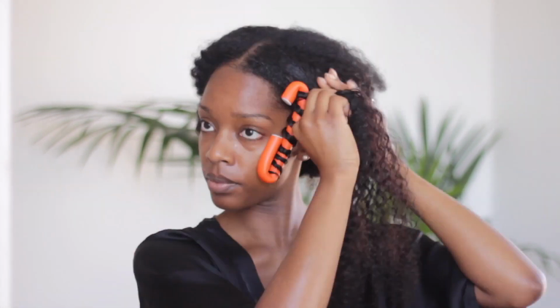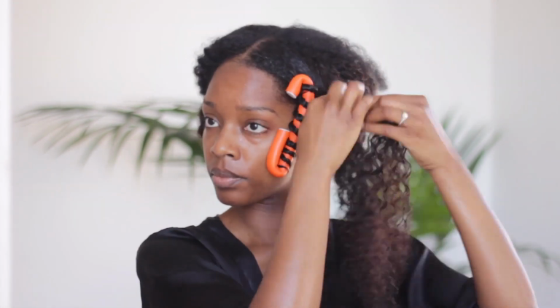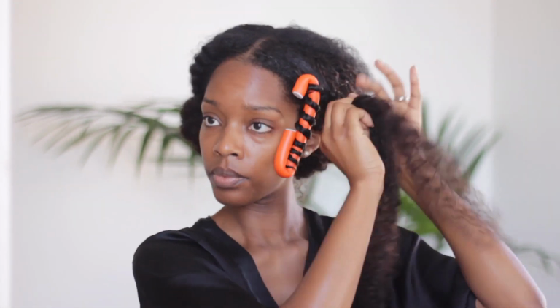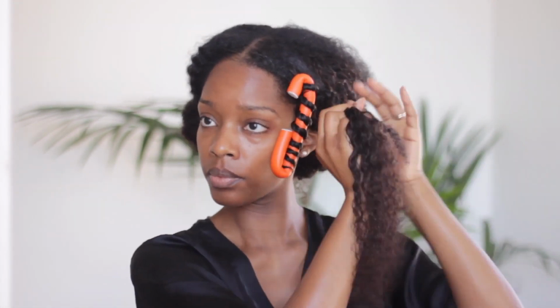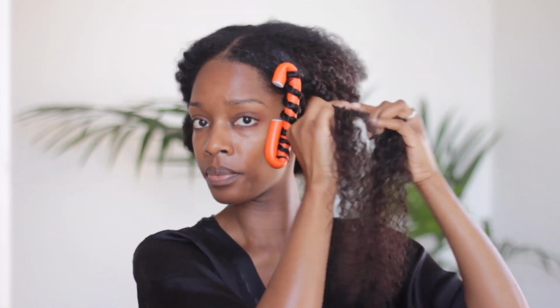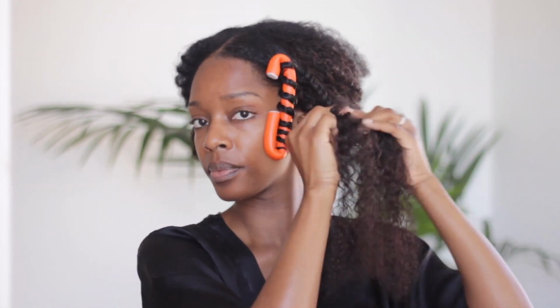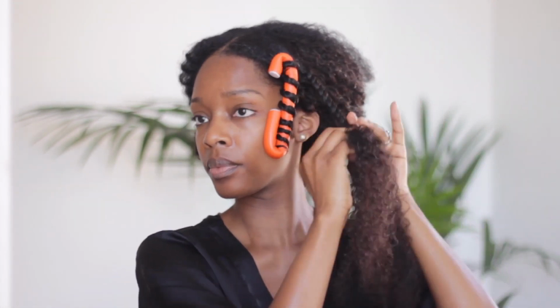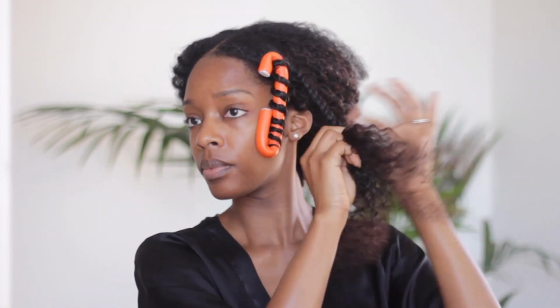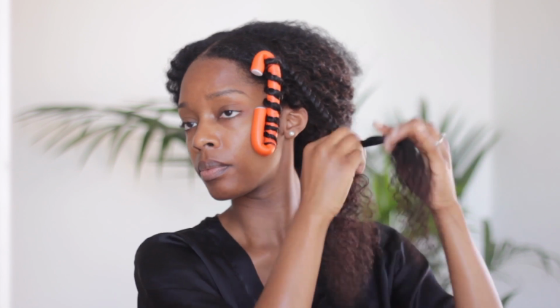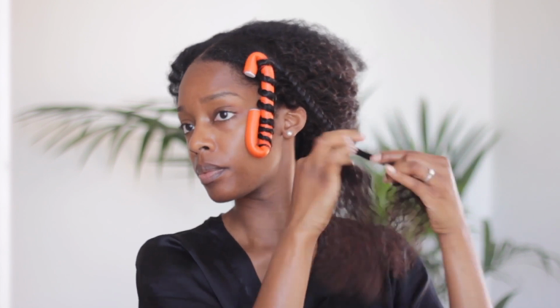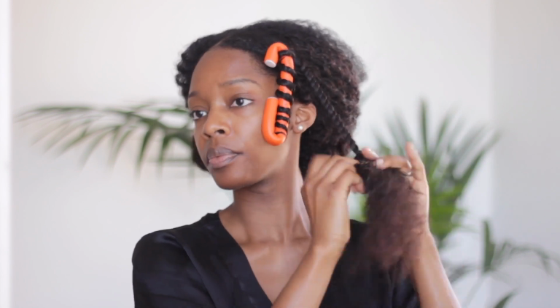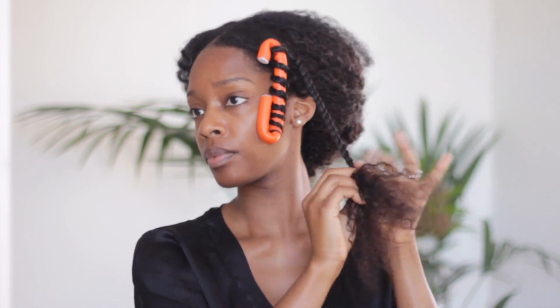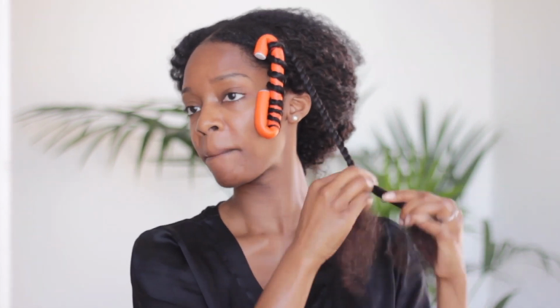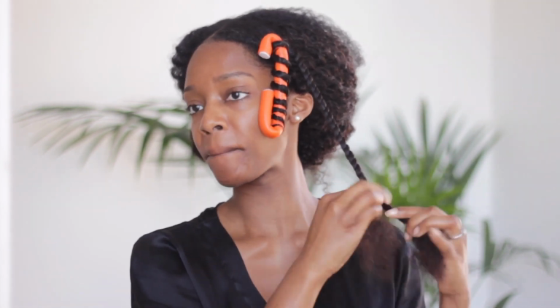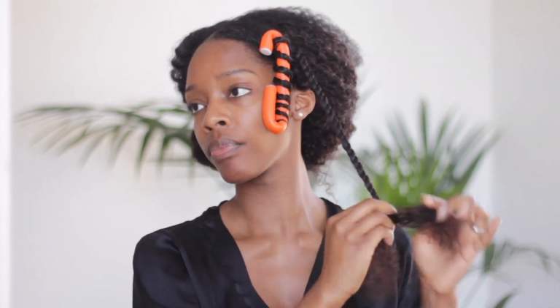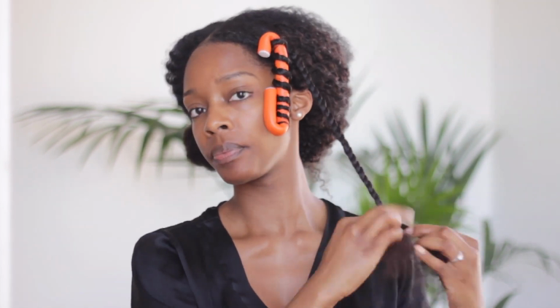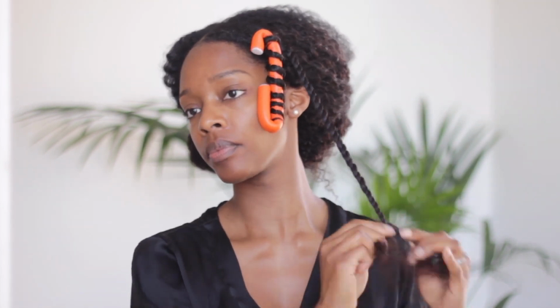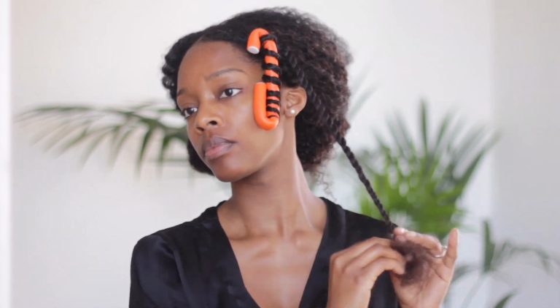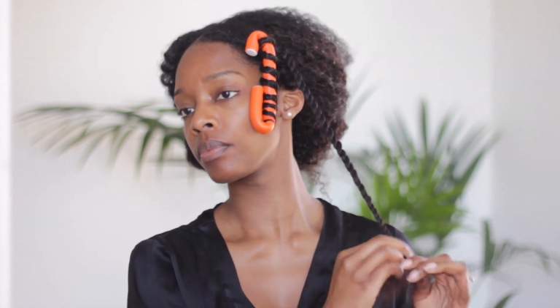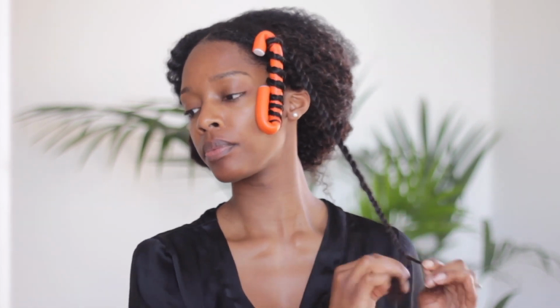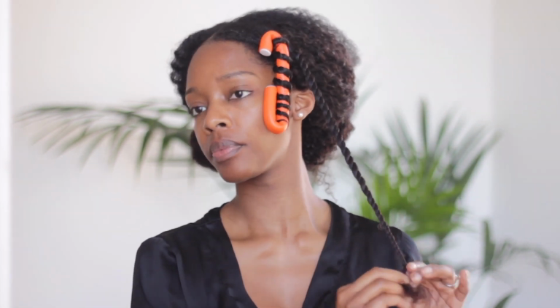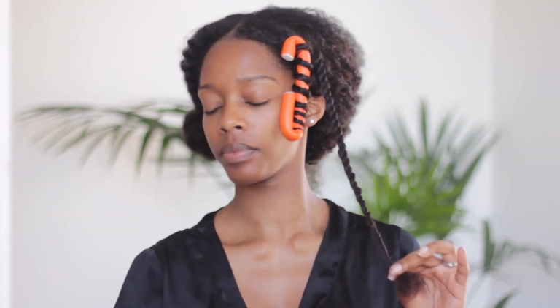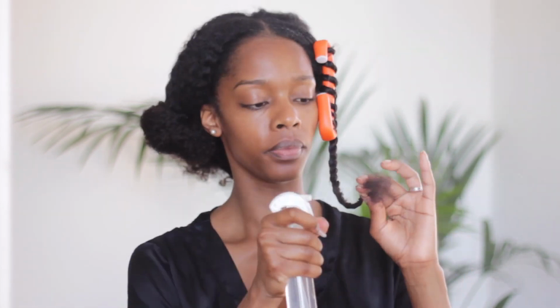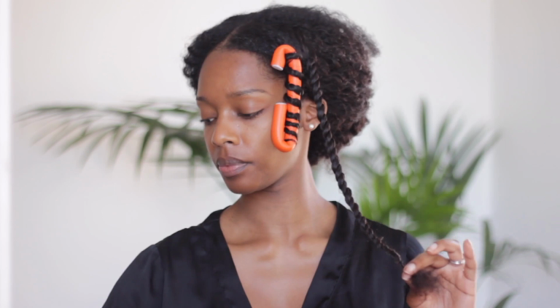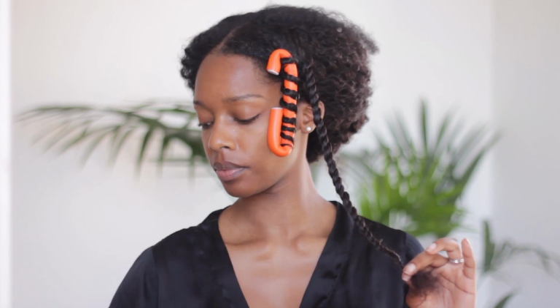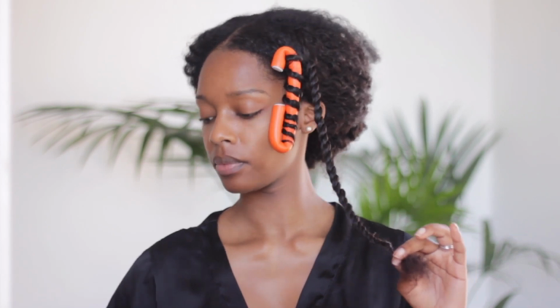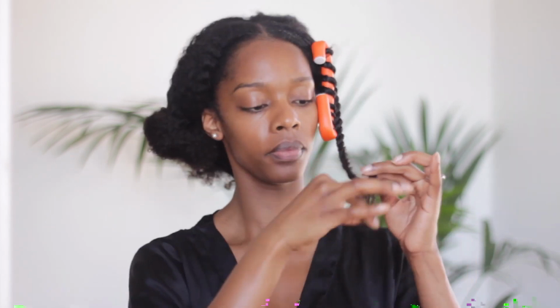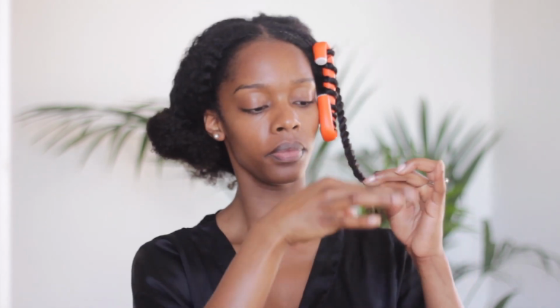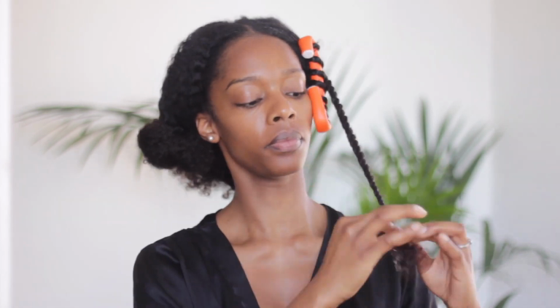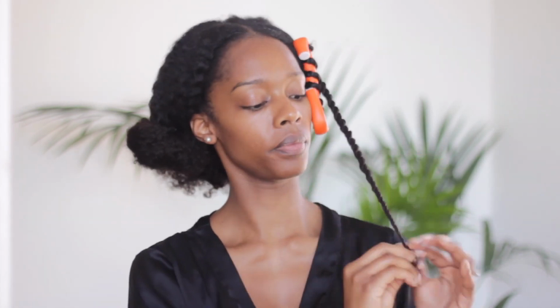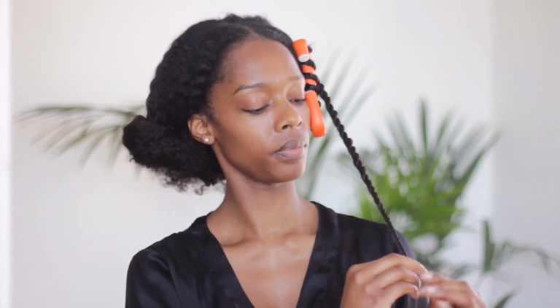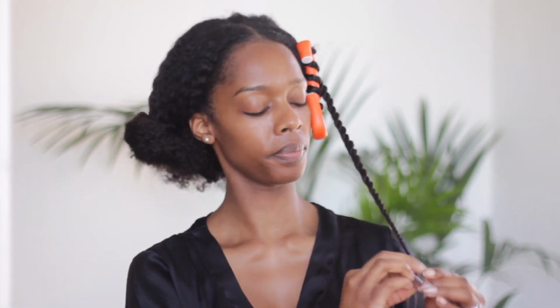Once I finish twisting a section of hair, I then reach for my flexi rod and simply wrap the twist around it, and I do this across the entire wig unit.